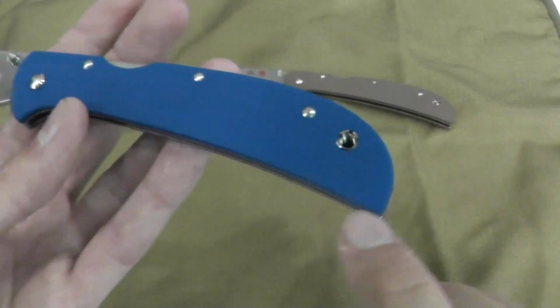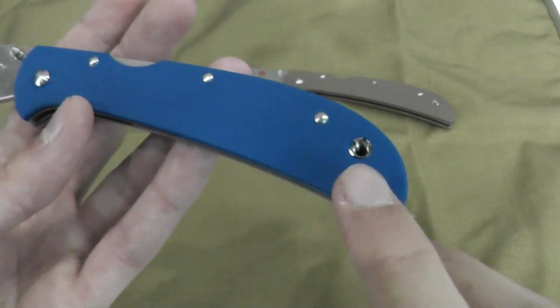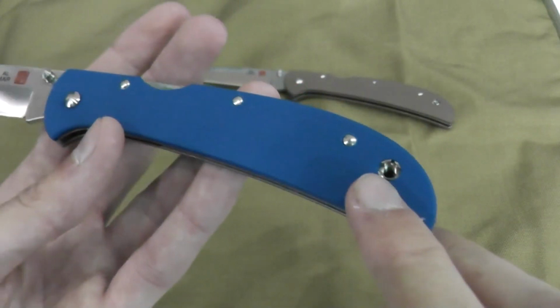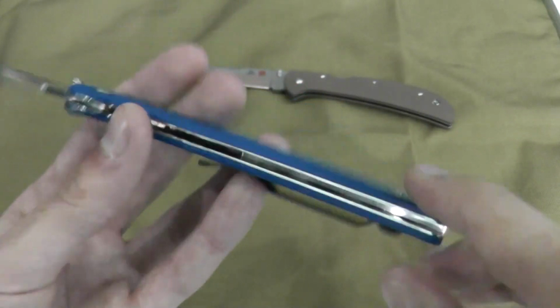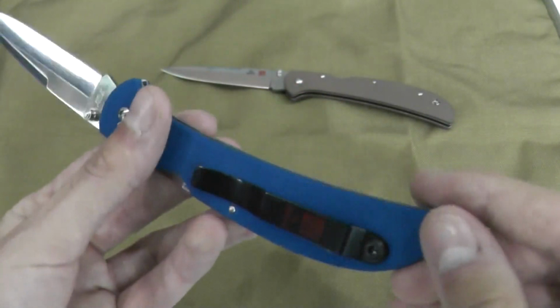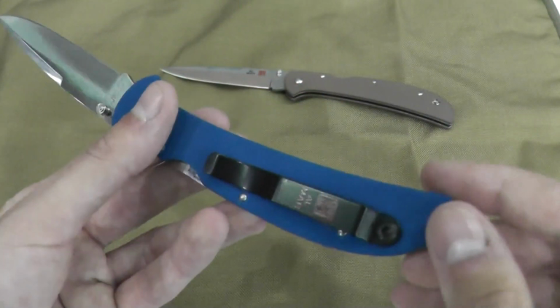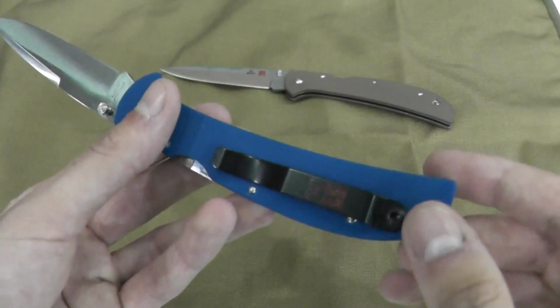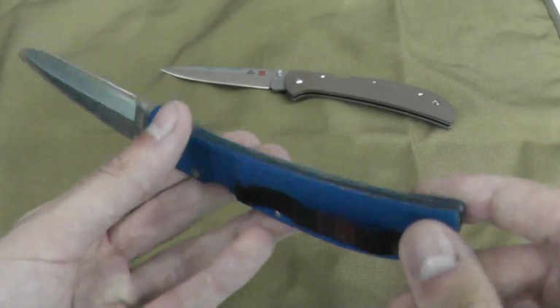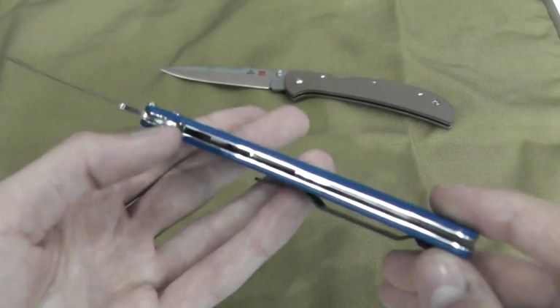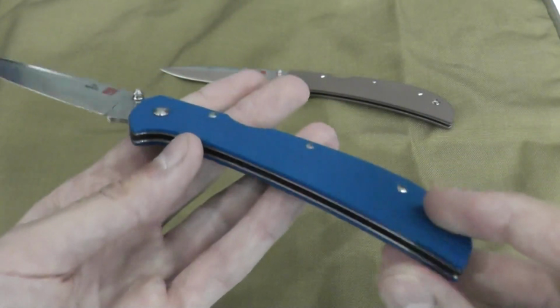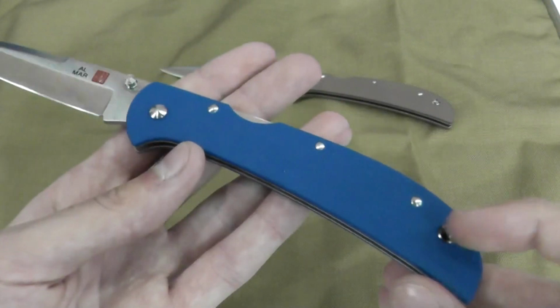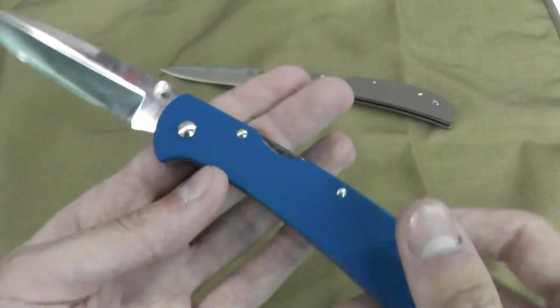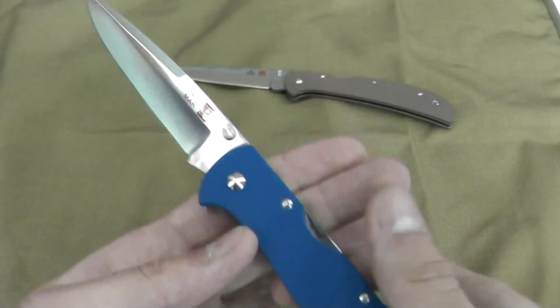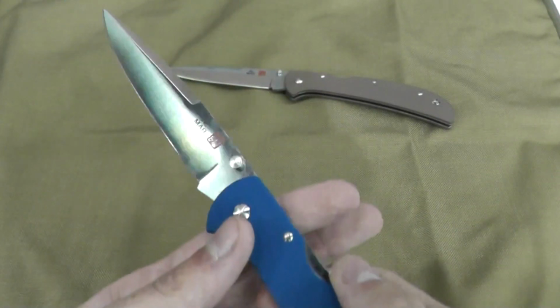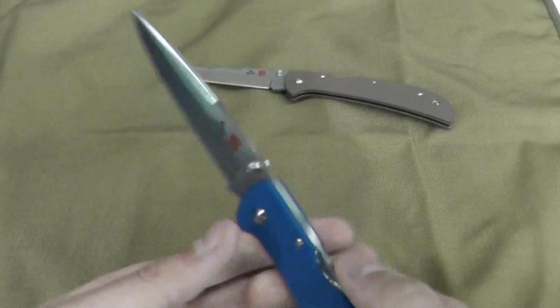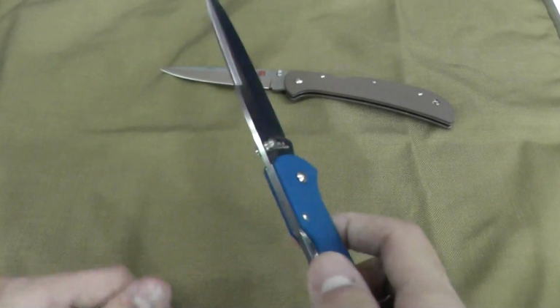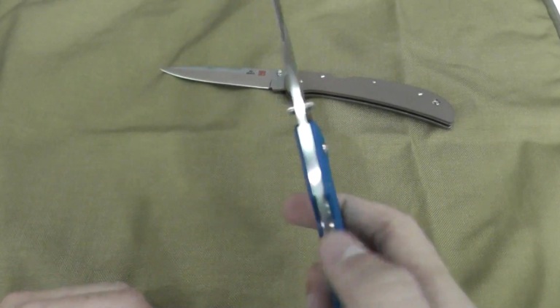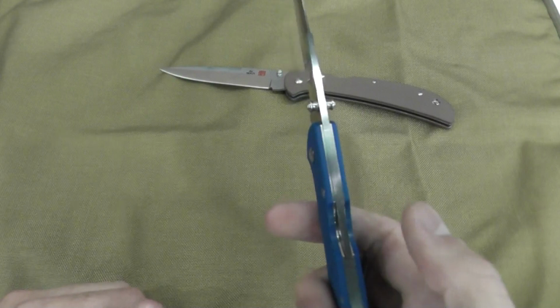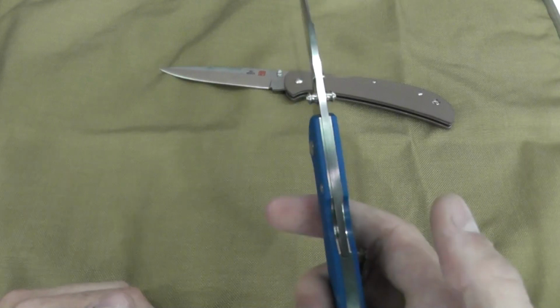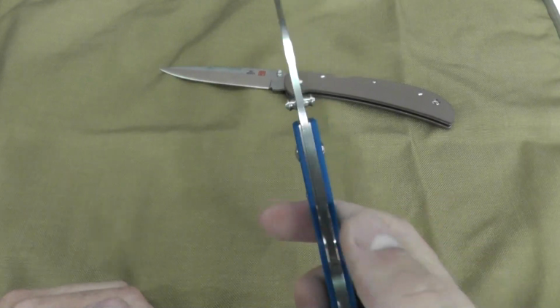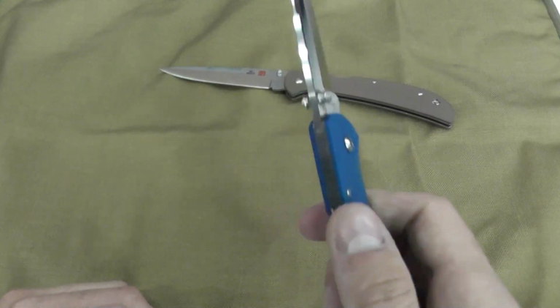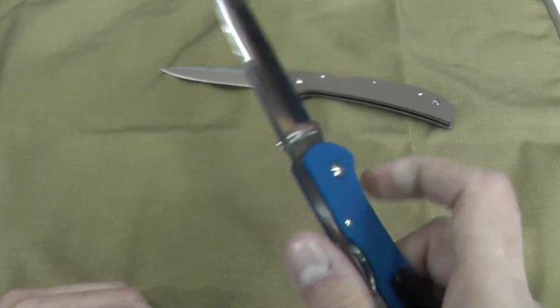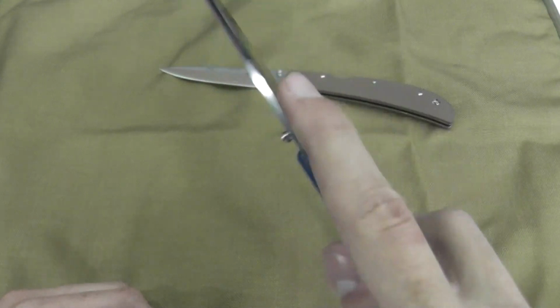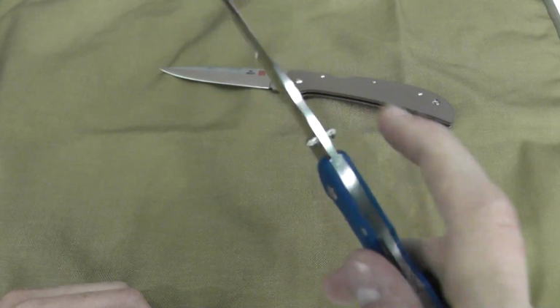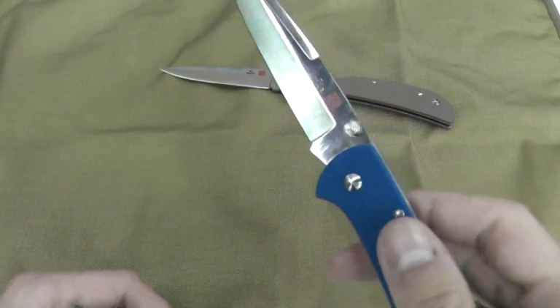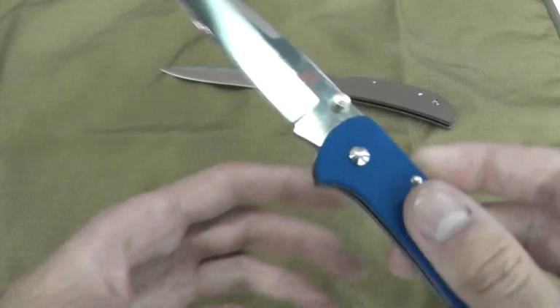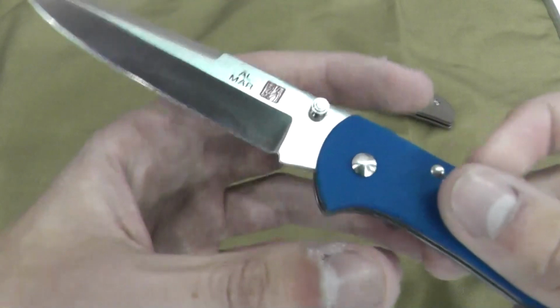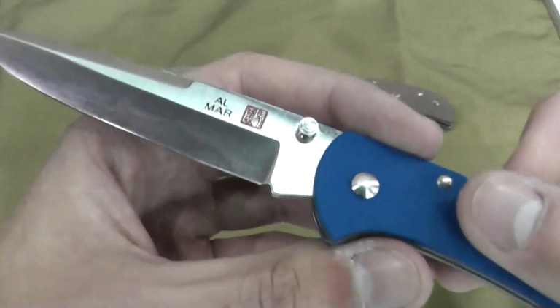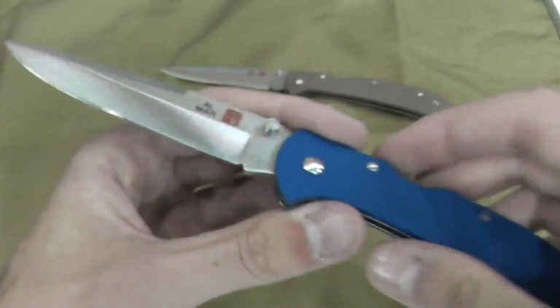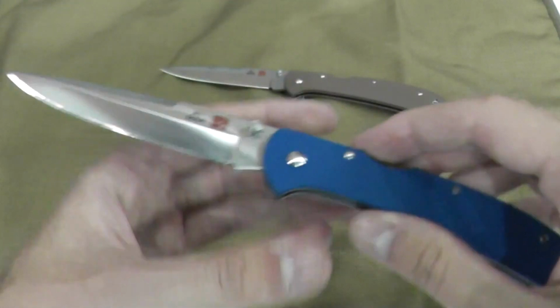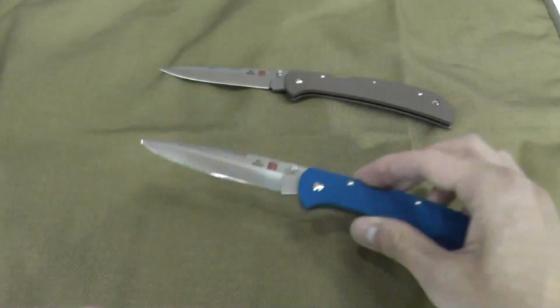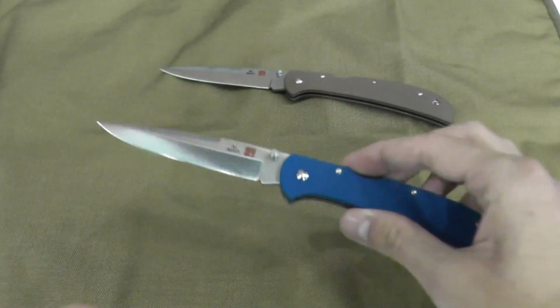They are both tip-up carry, left or right hand, completely ambidextrous, mid-locking back, with dual thumb studs.